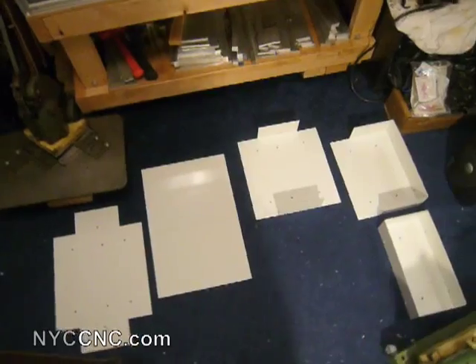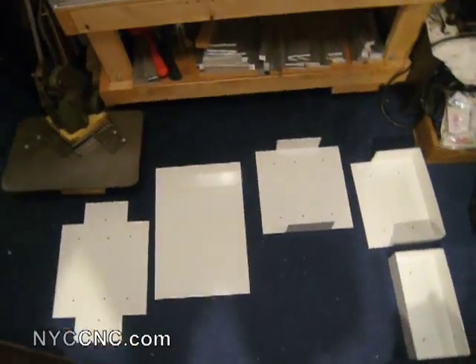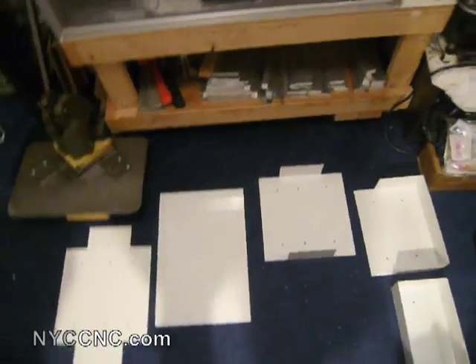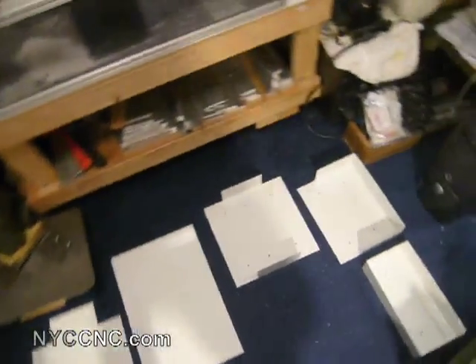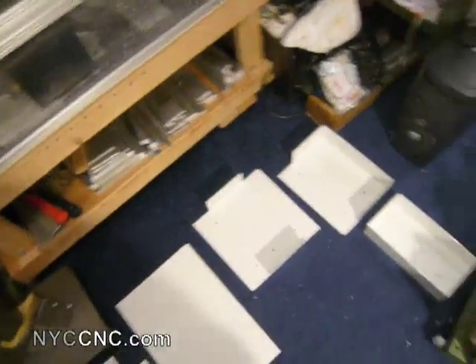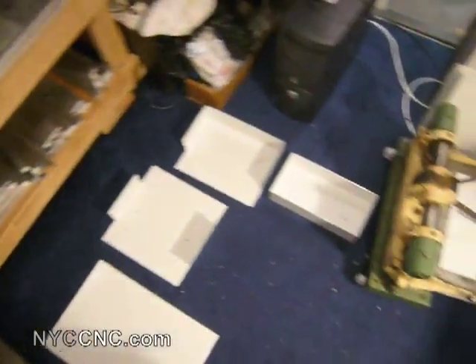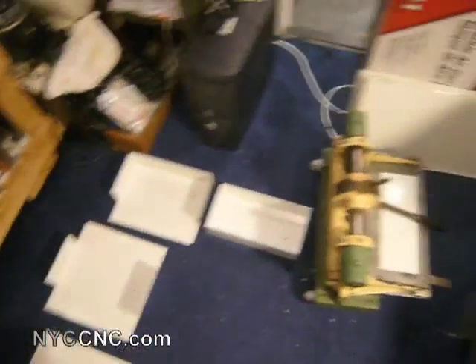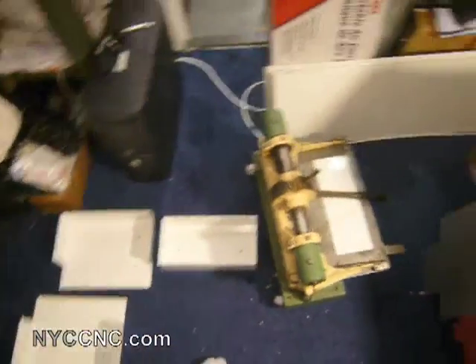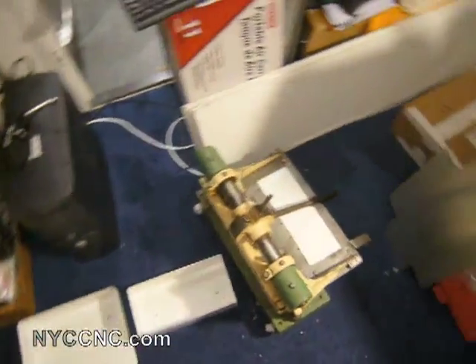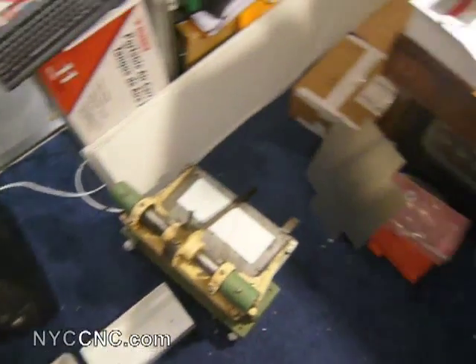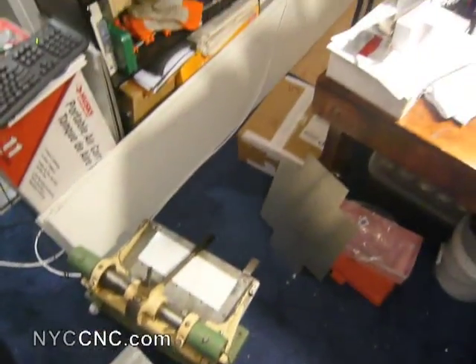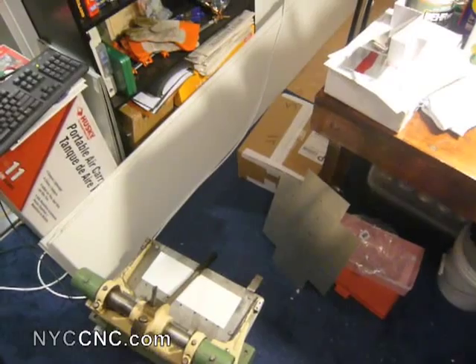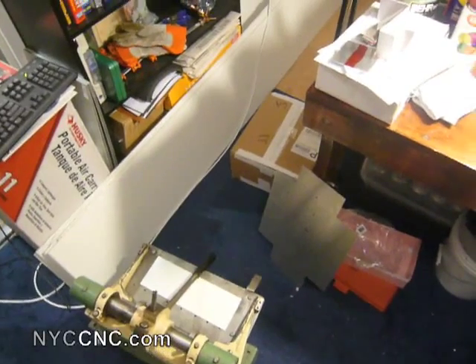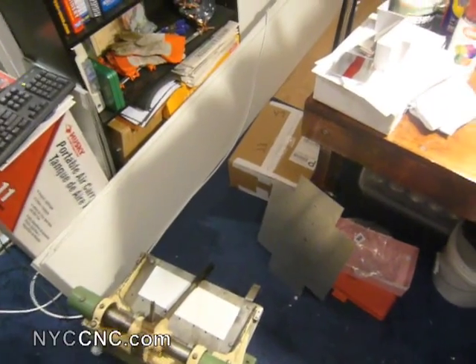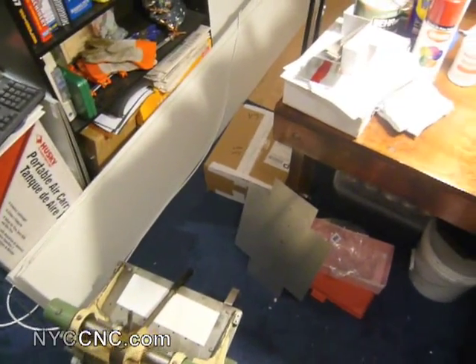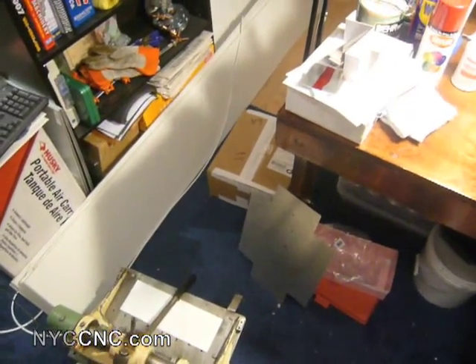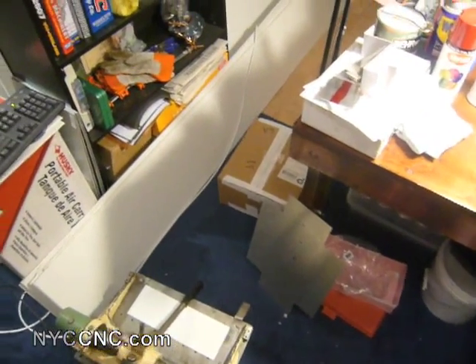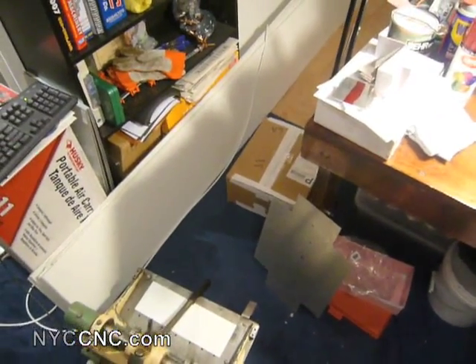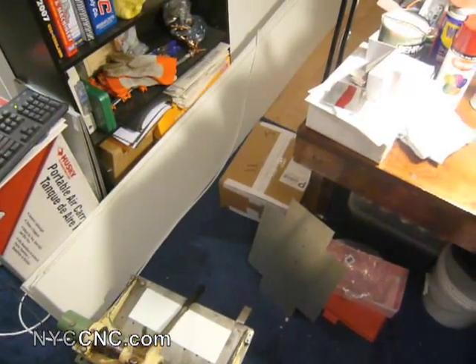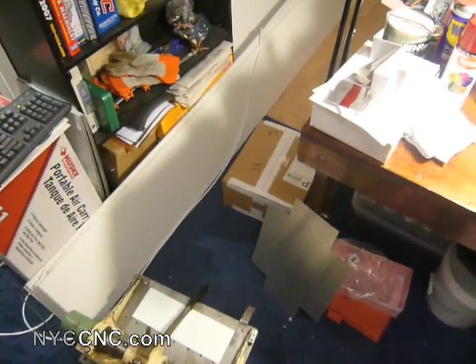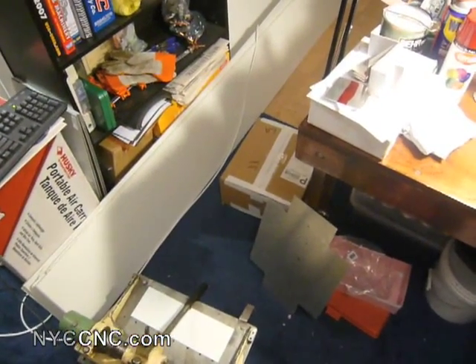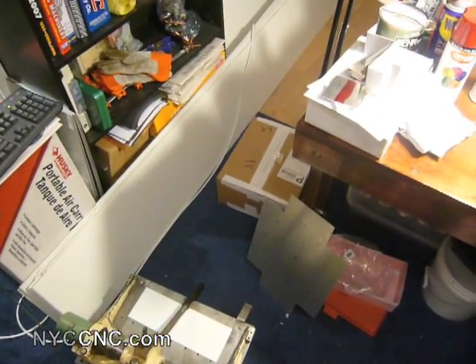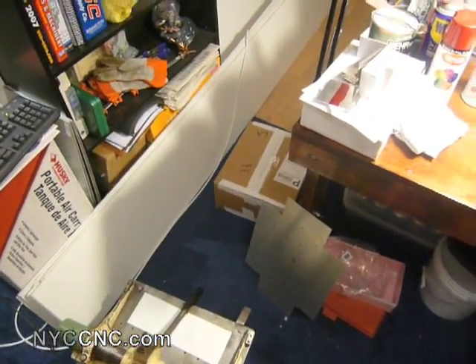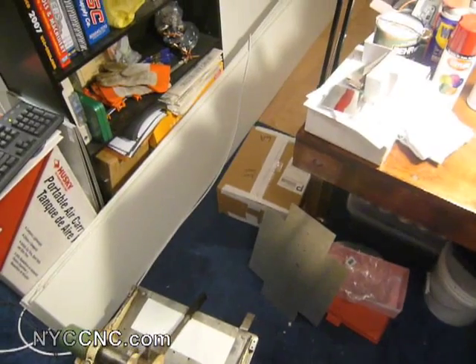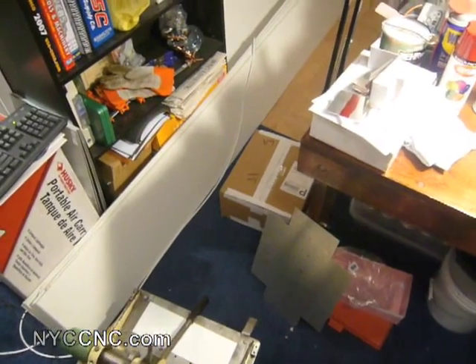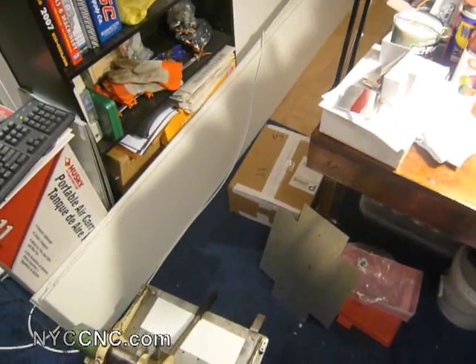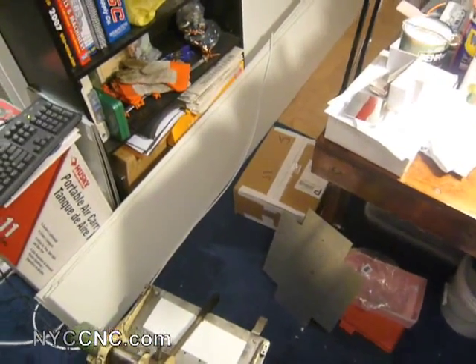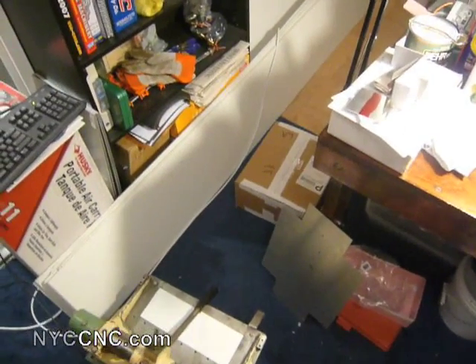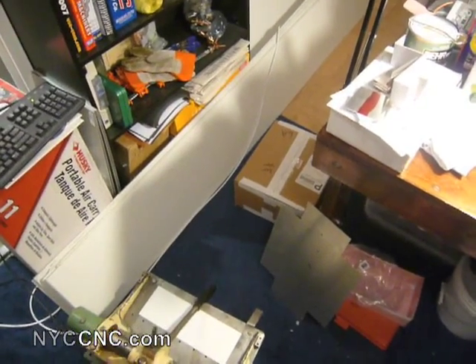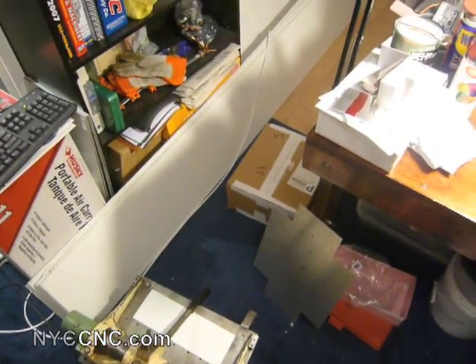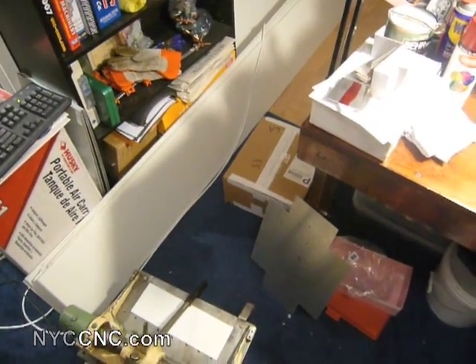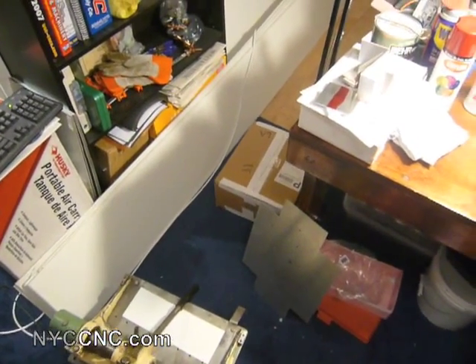Anyway, I just wanted to walk you through a project I'm working on now, which is mostly all to do with sheet metal. This involves some of my Diacro equipment, which I've acquired and don't think I've all previously shown on the blog, so here it goes.